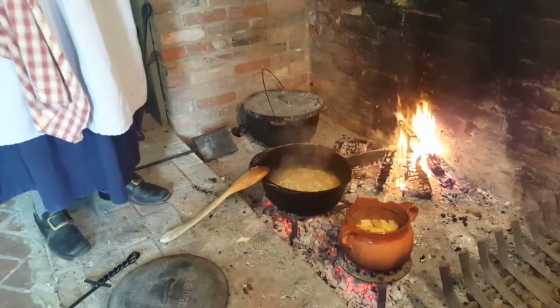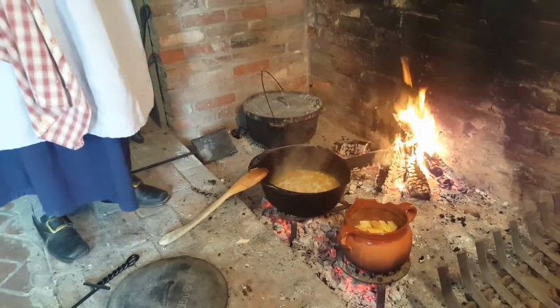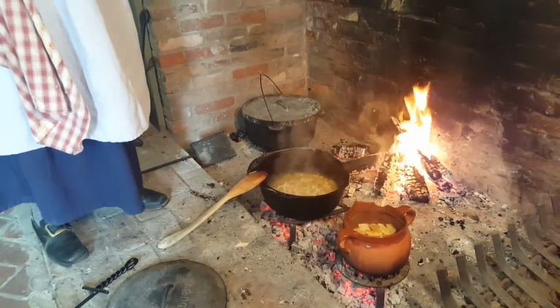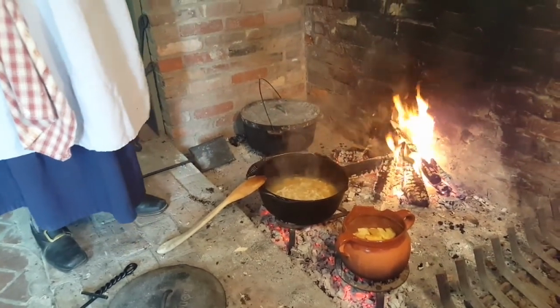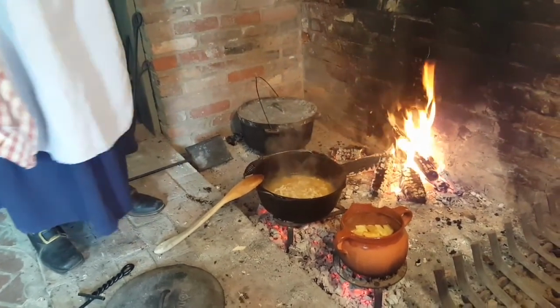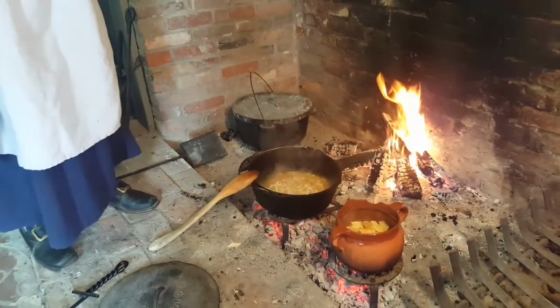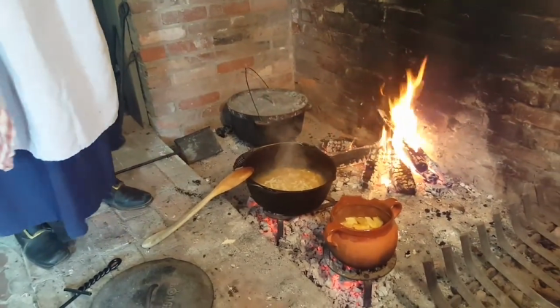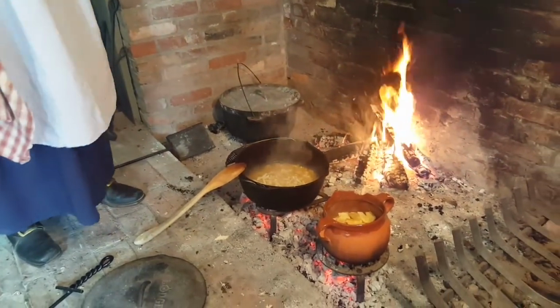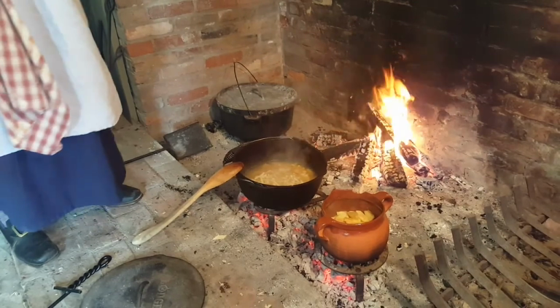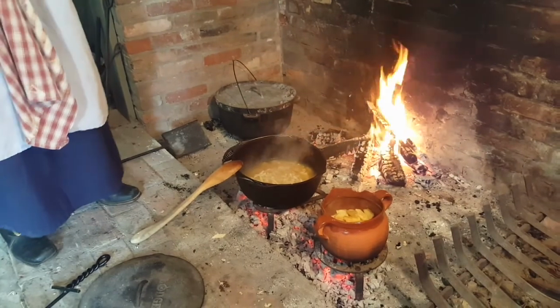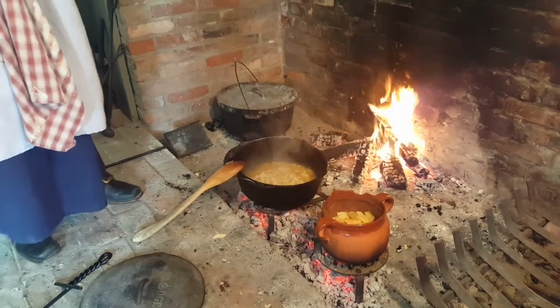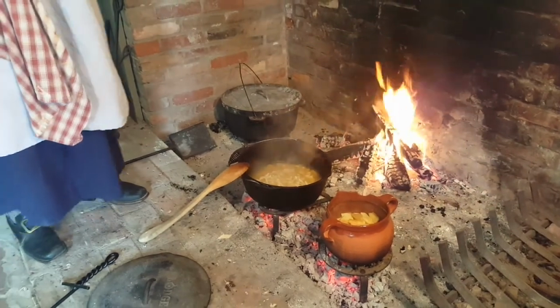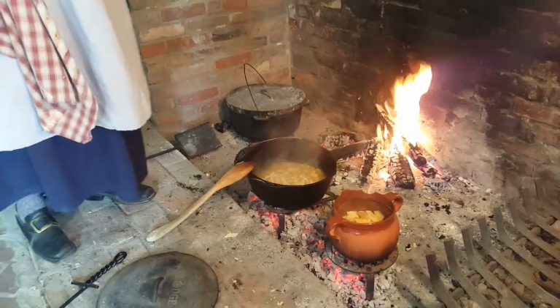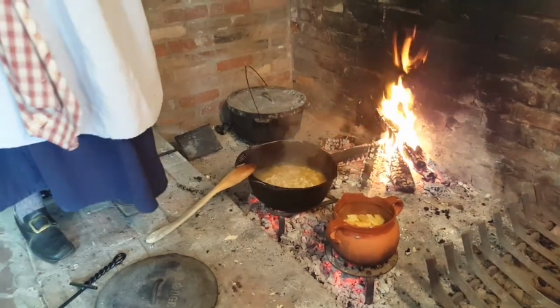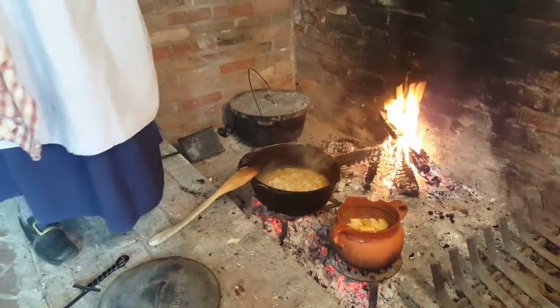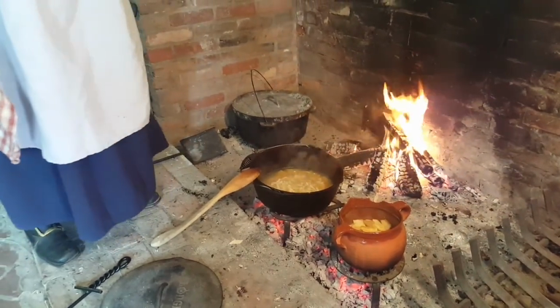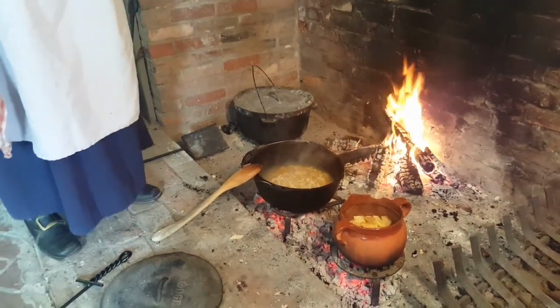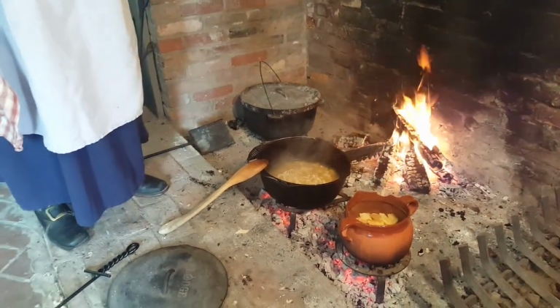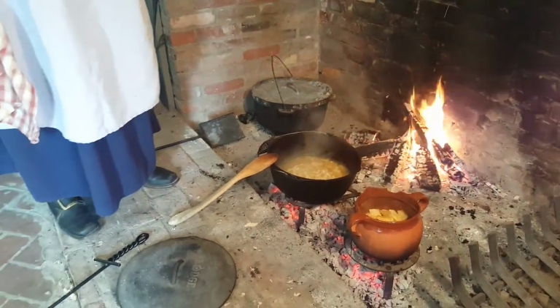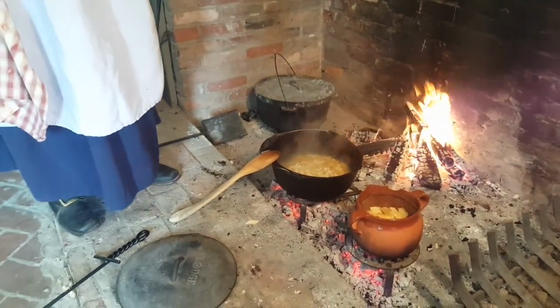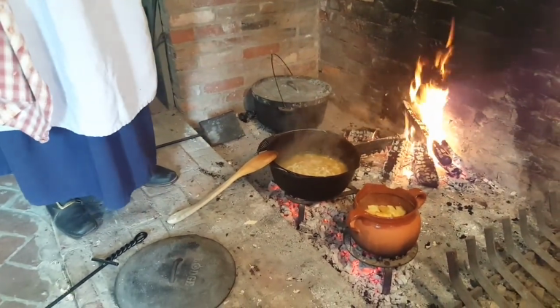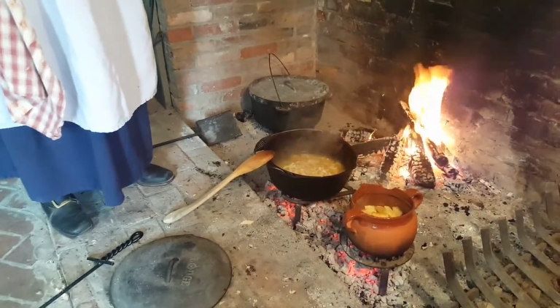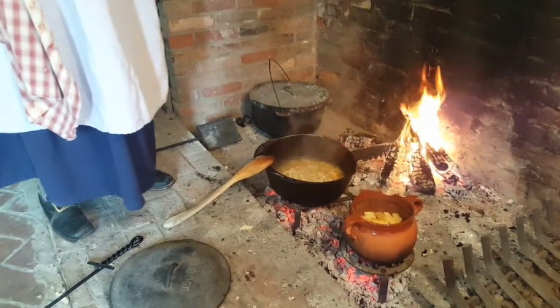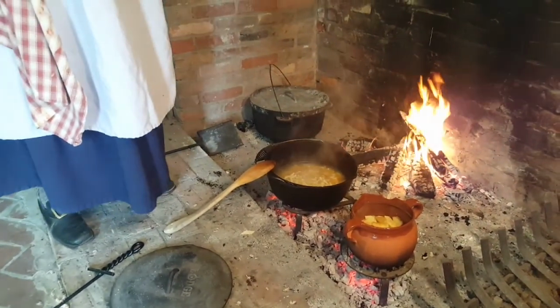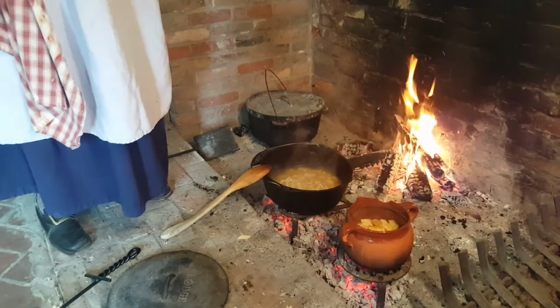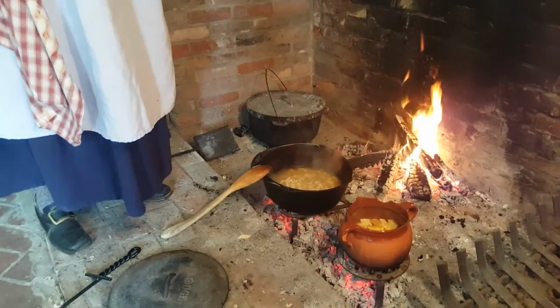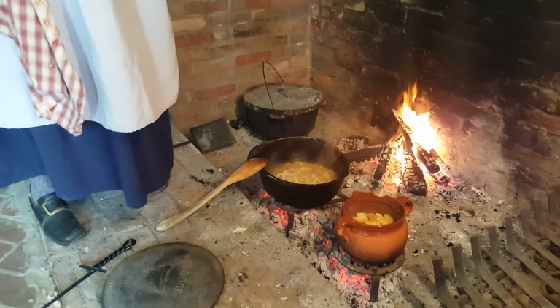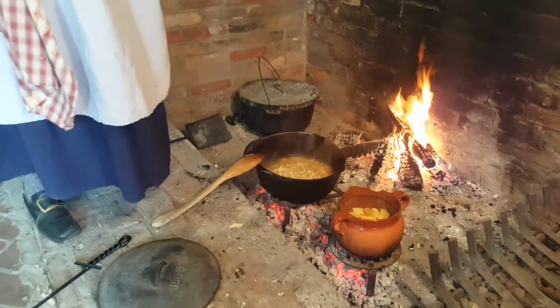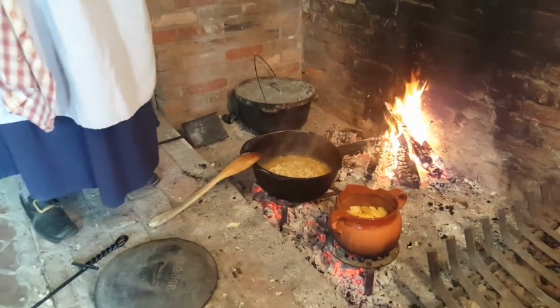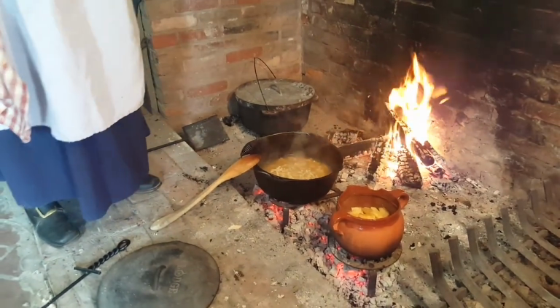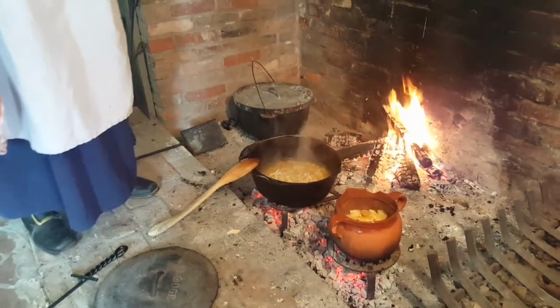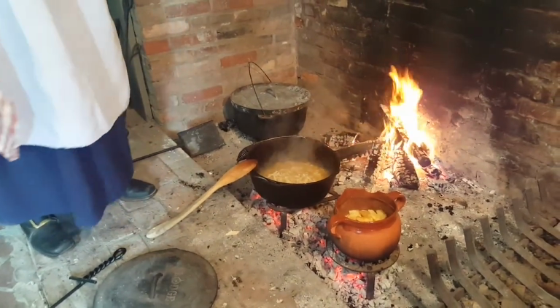As far as the actual hand tools, a blacksmith would have to make those, because you just can't walk into any Cabela's and expect to see that.